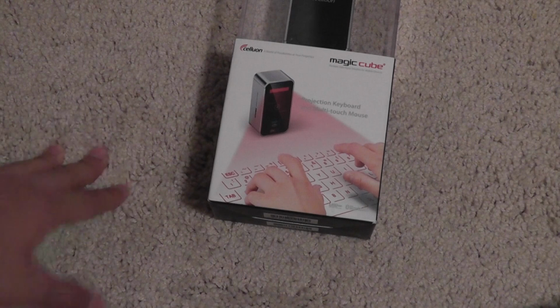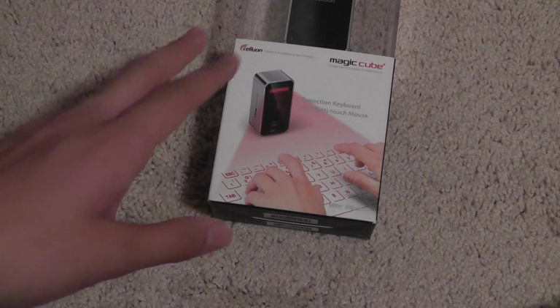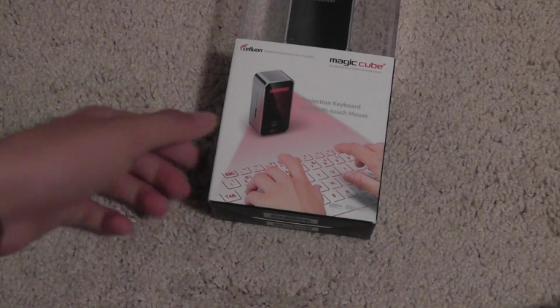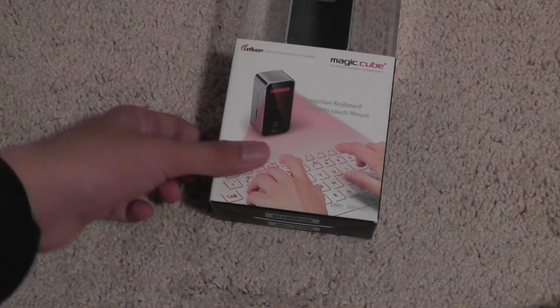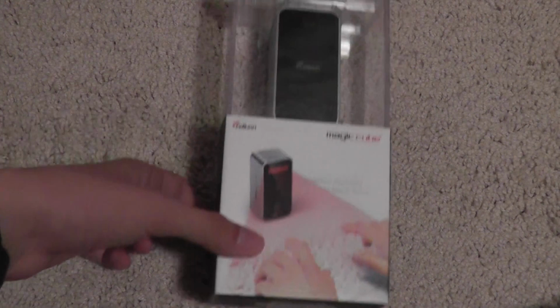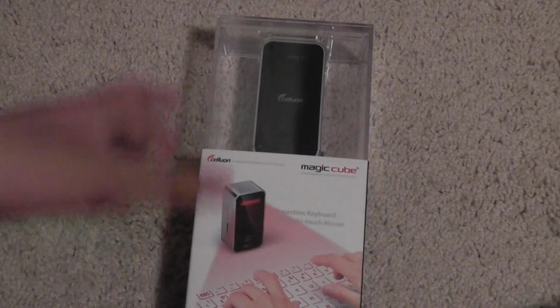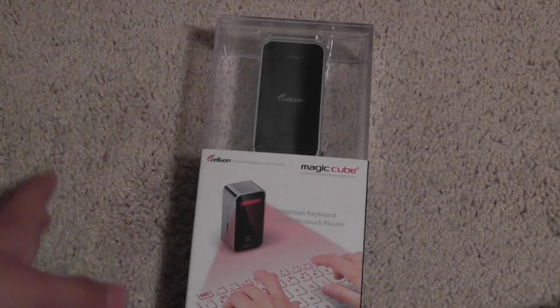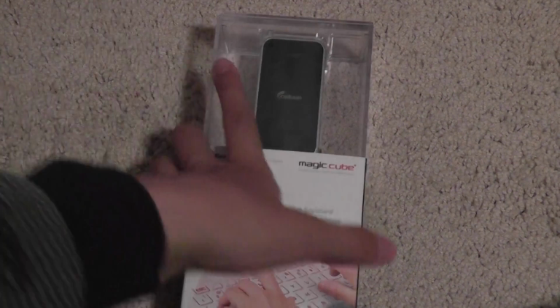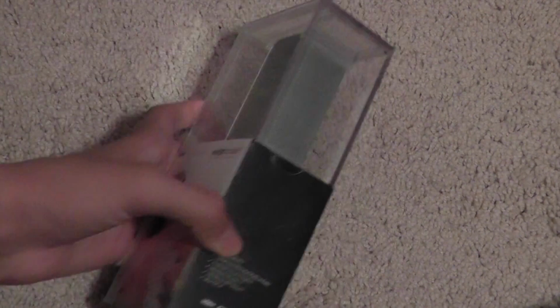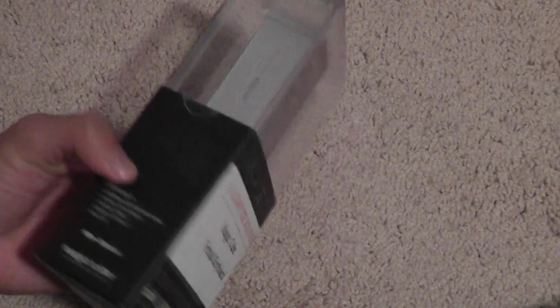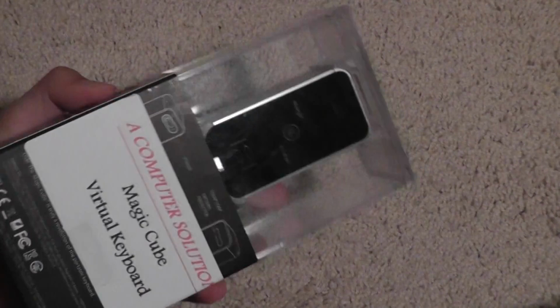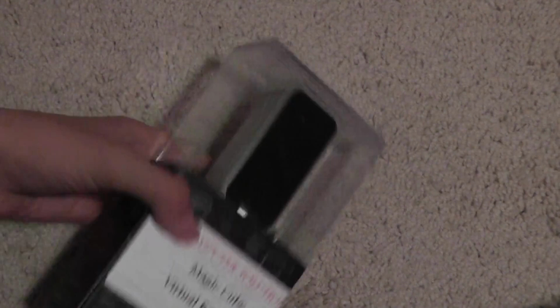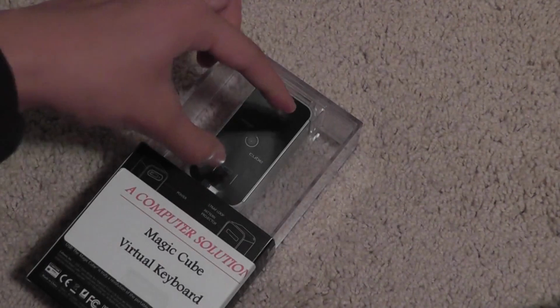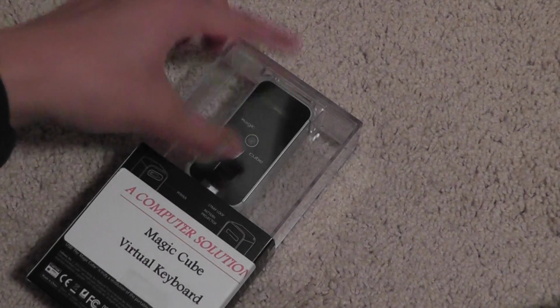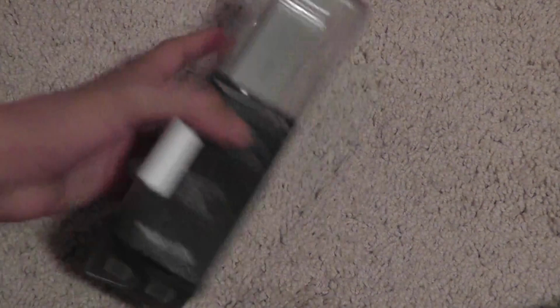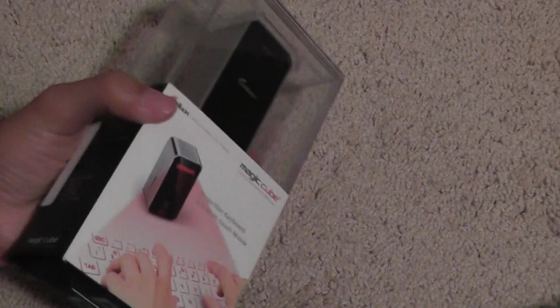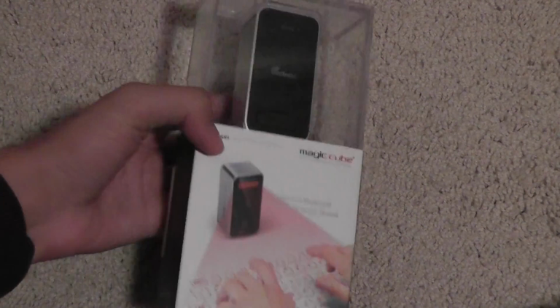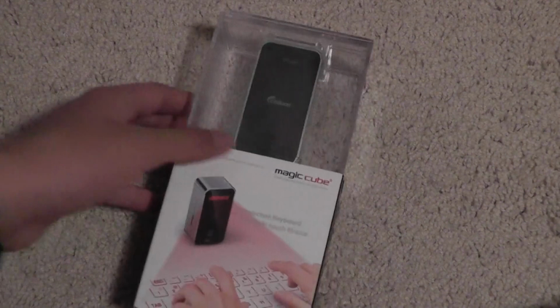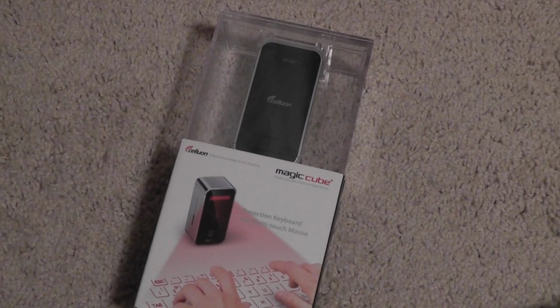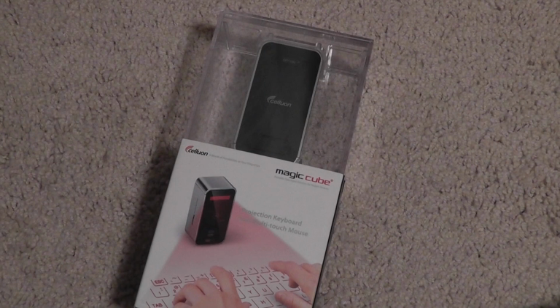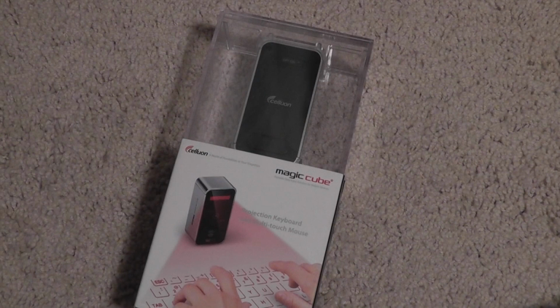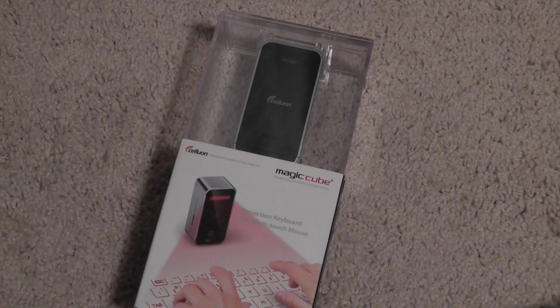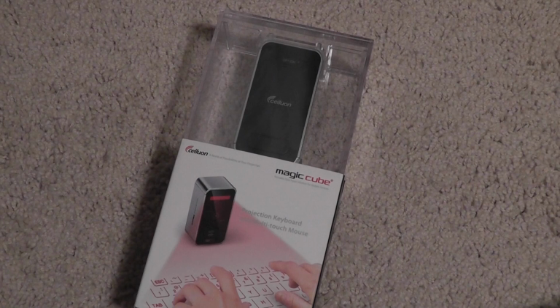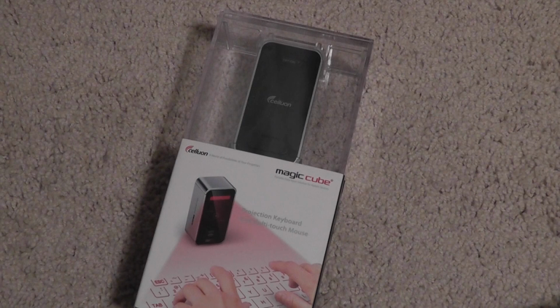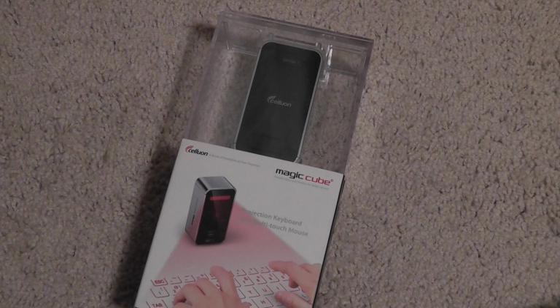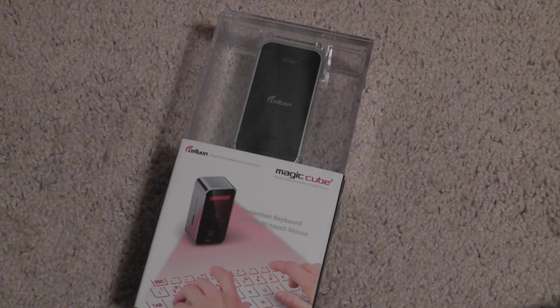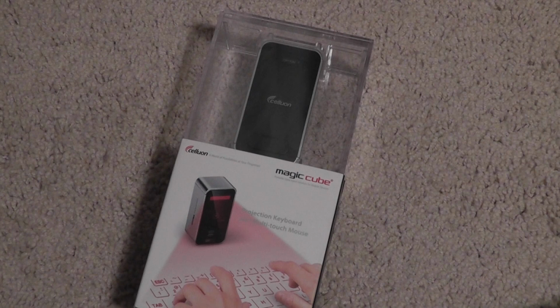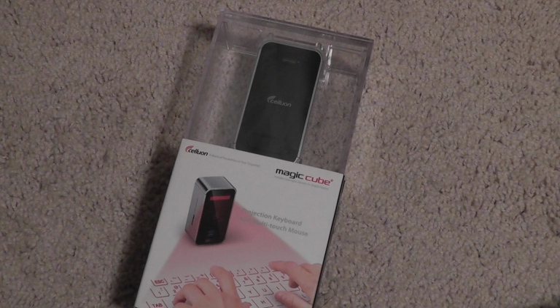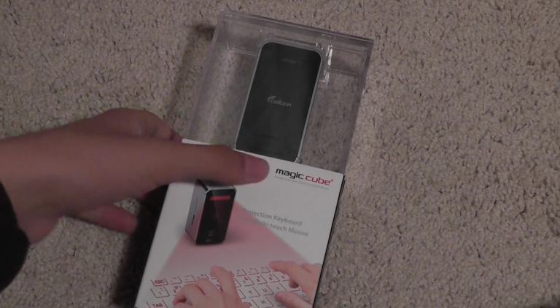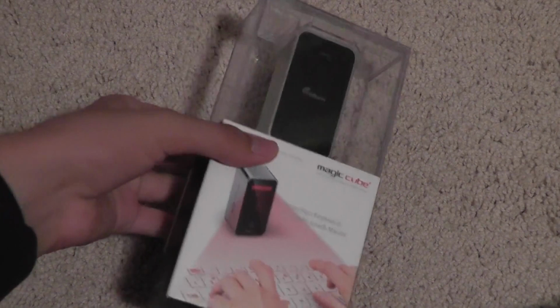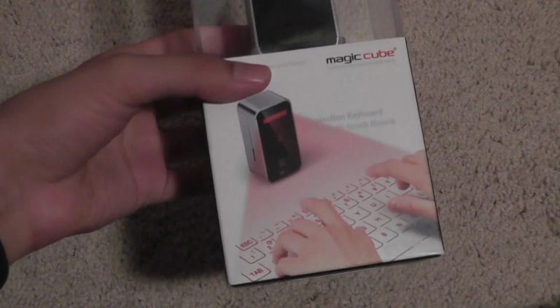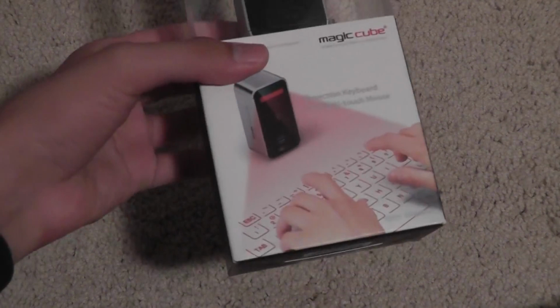For this advanced cutting edge technology combined with Bluetooth, everything in this super small package — this is going to cost you $199.99. So $200 — is it worth it? It is very, very expensive. Let's show you the box right now.